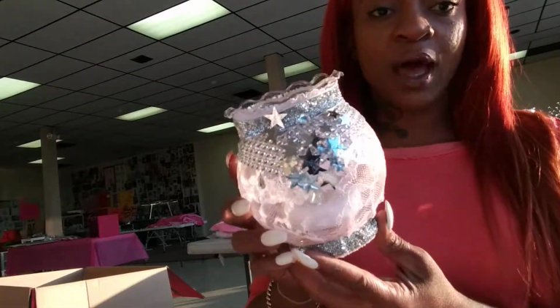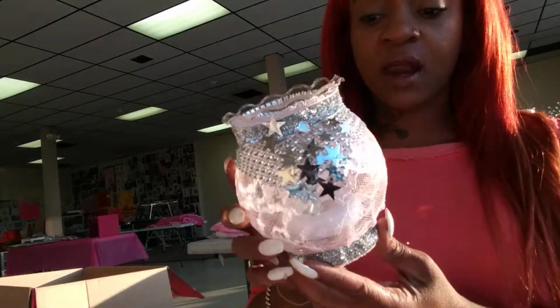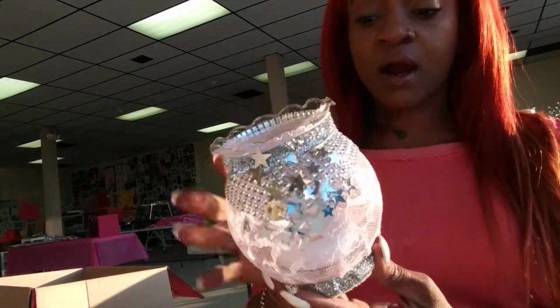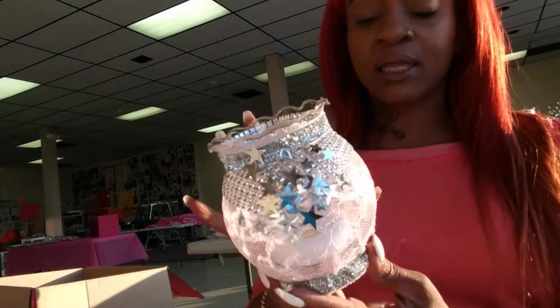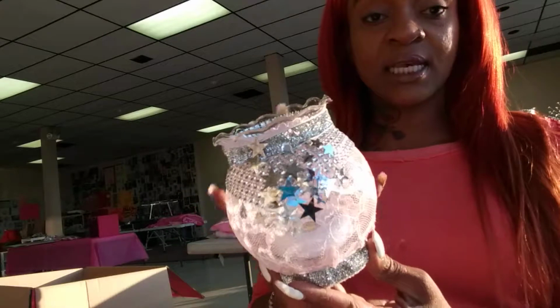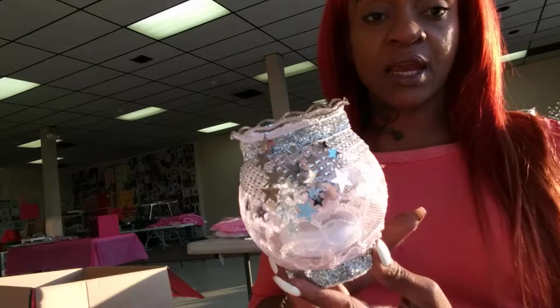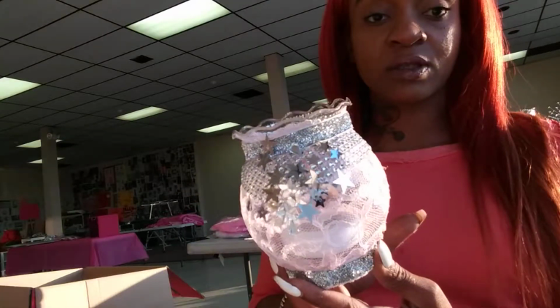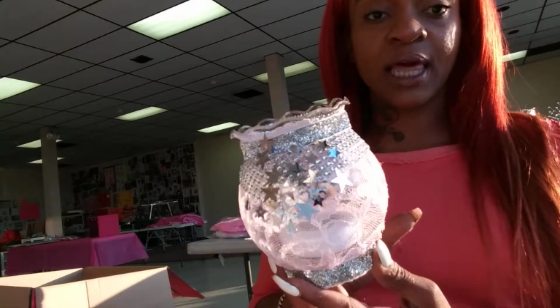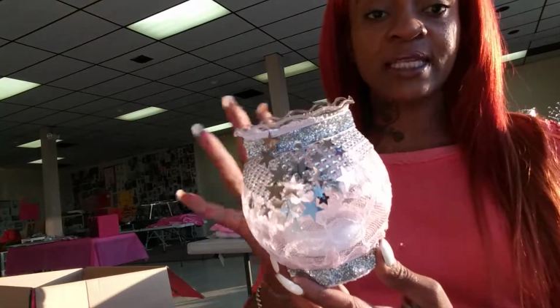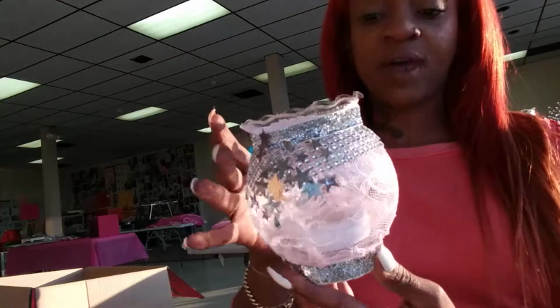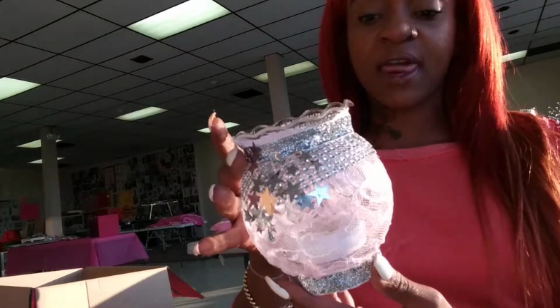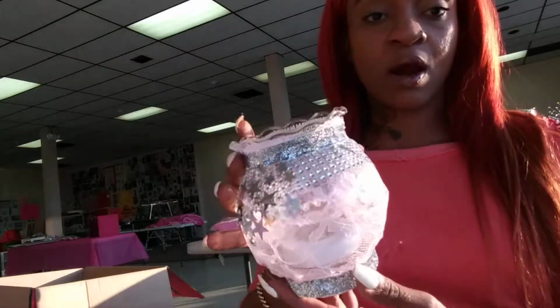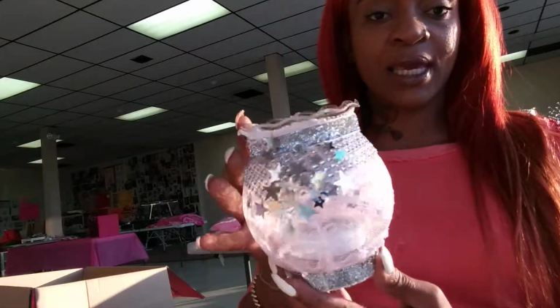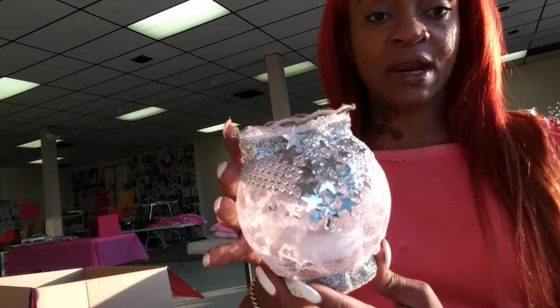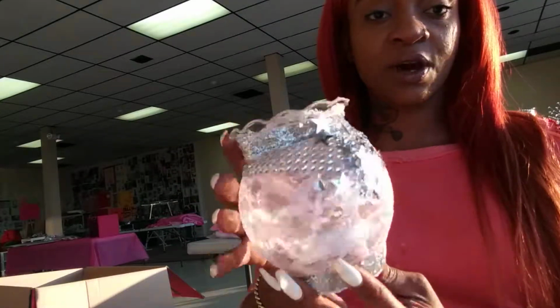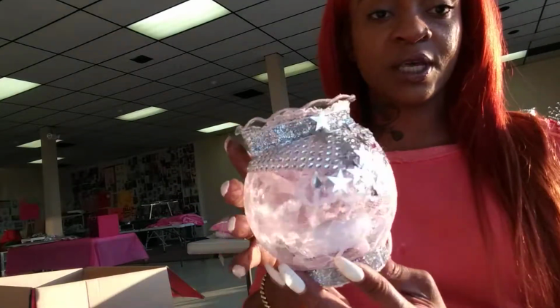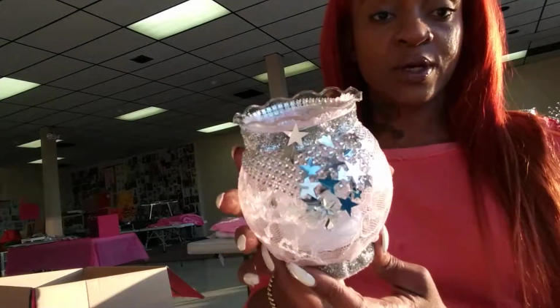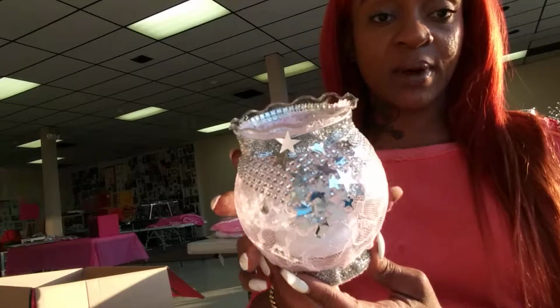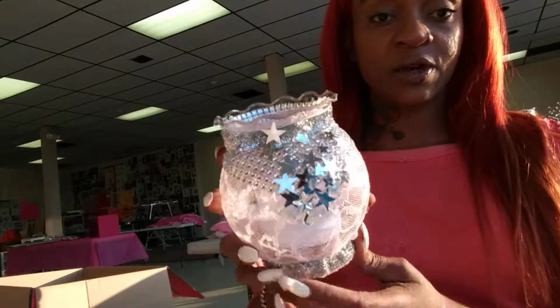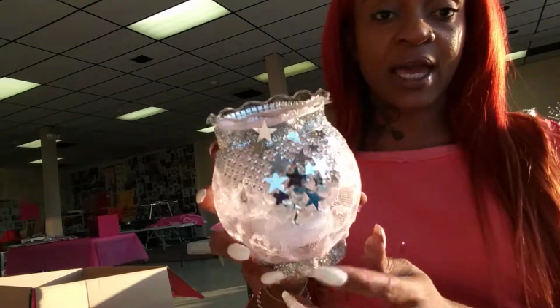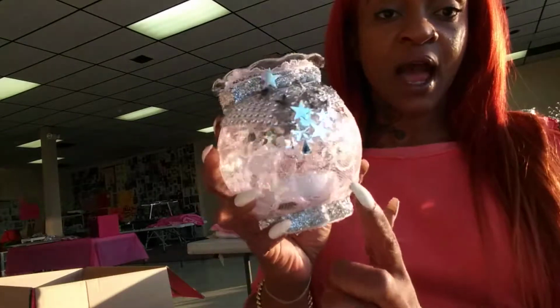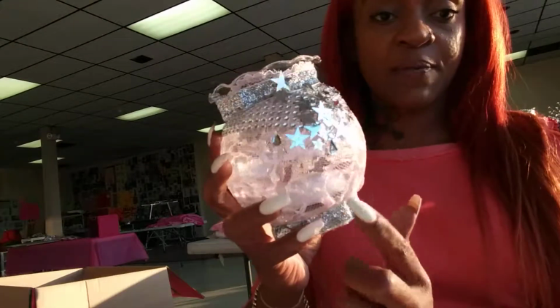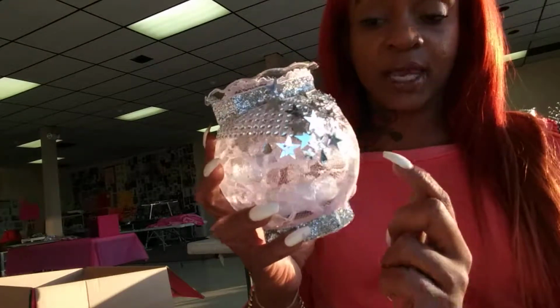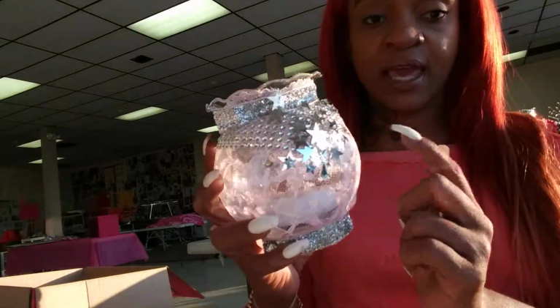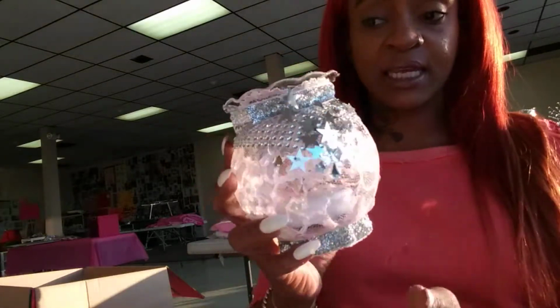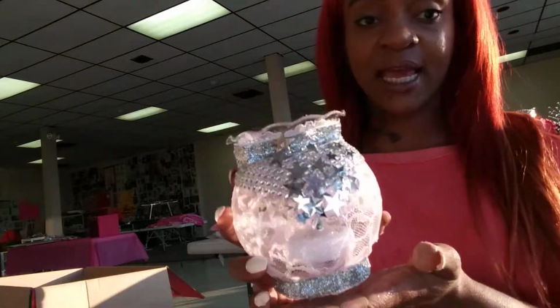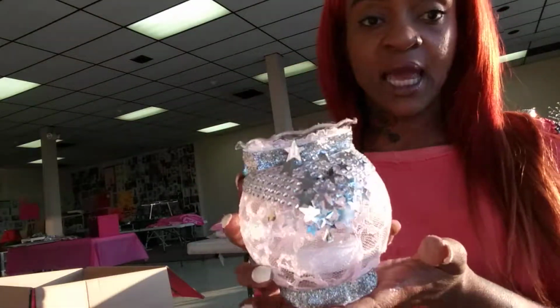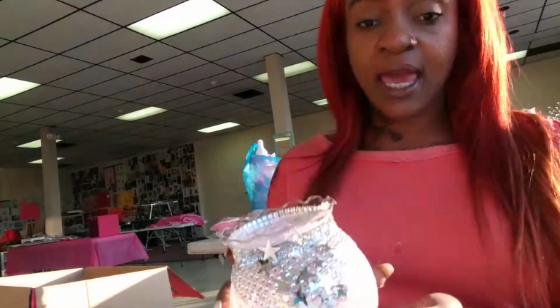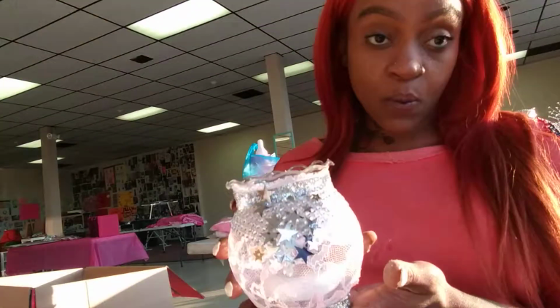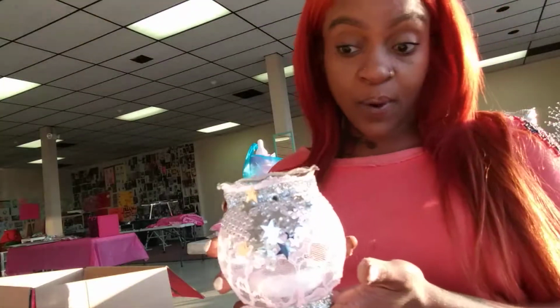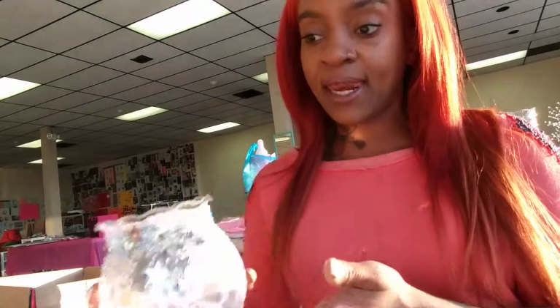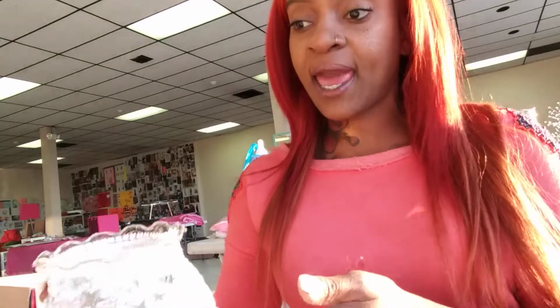Now that our lace is adhered onto the glass, we have added in our bling and our stars. You can decorate it to your desire. I have put in the LED light, and now we will go ahead and add in our pearl water beads.